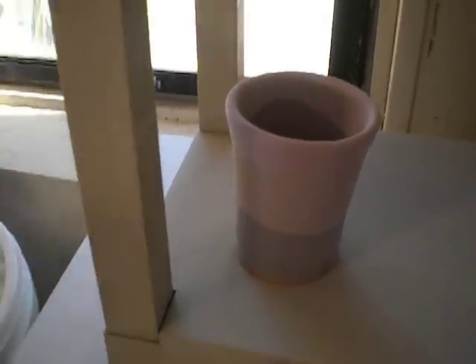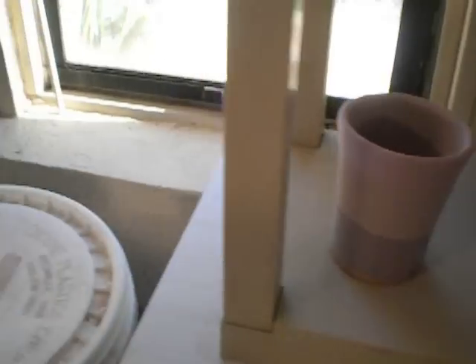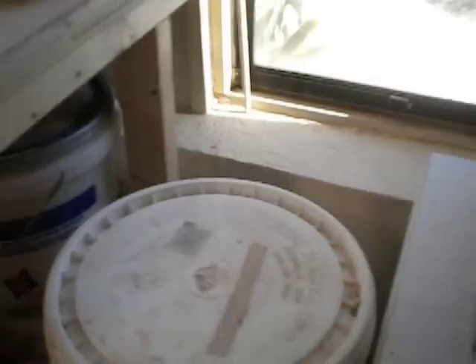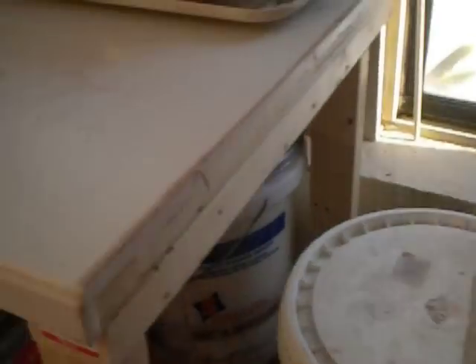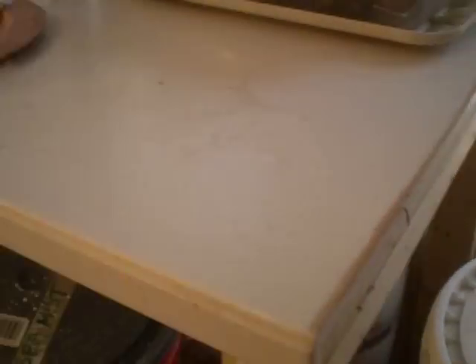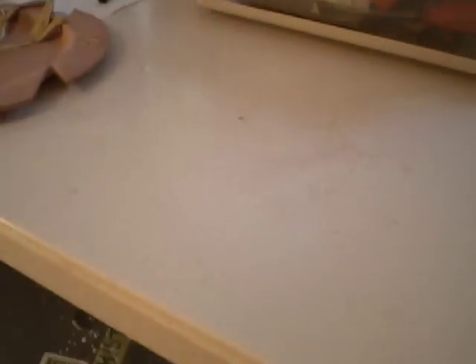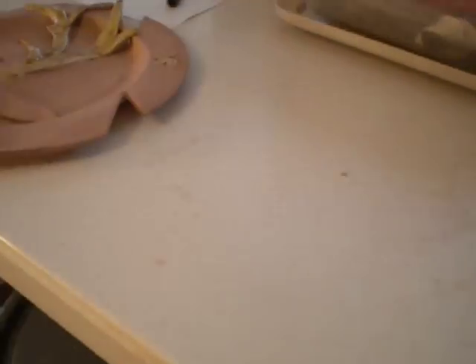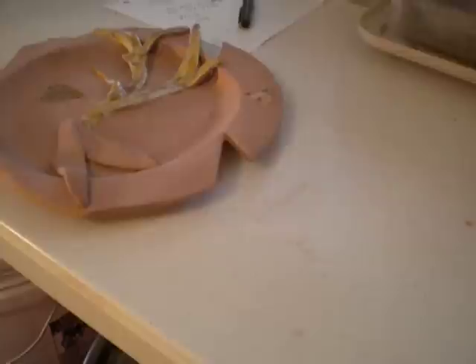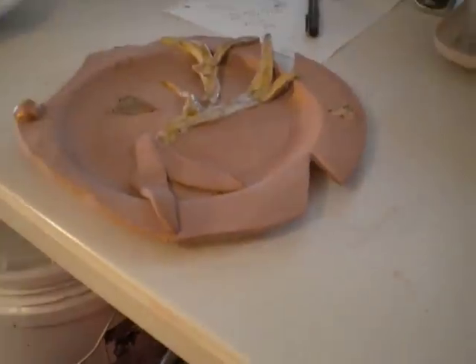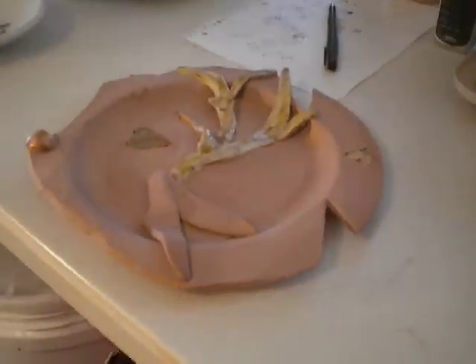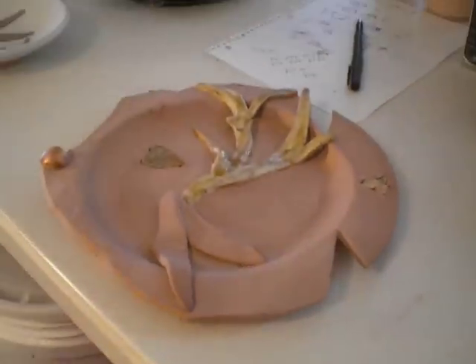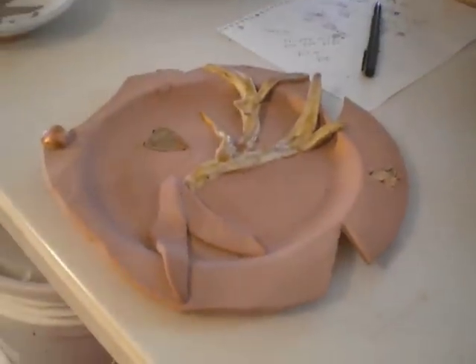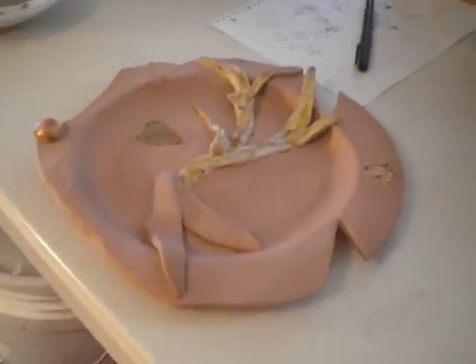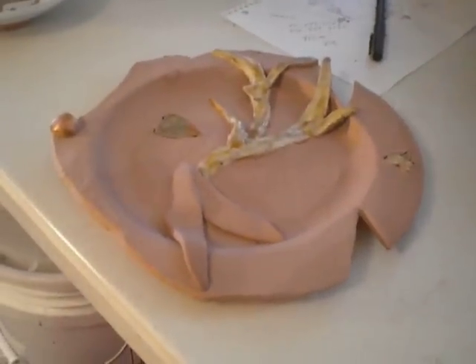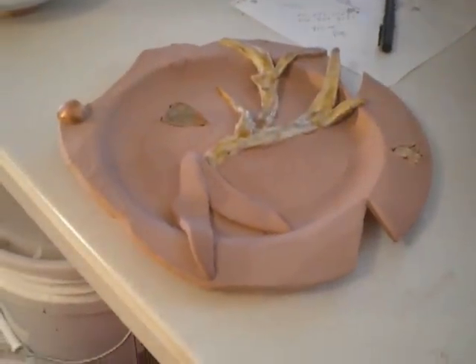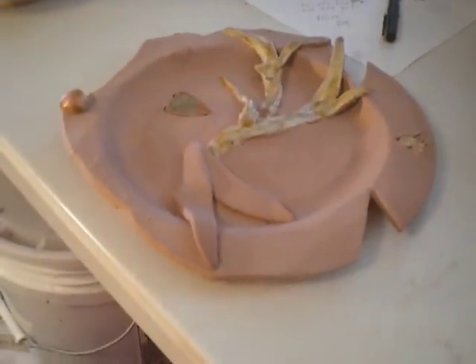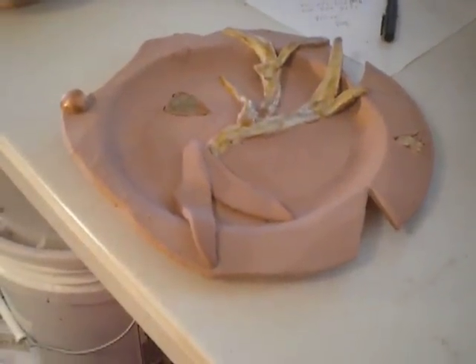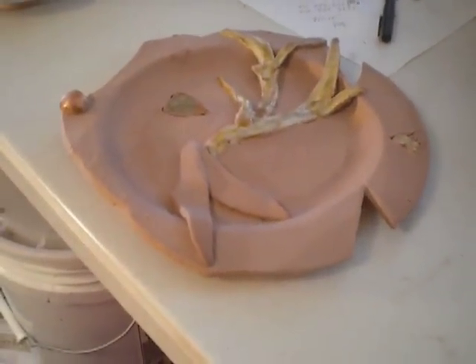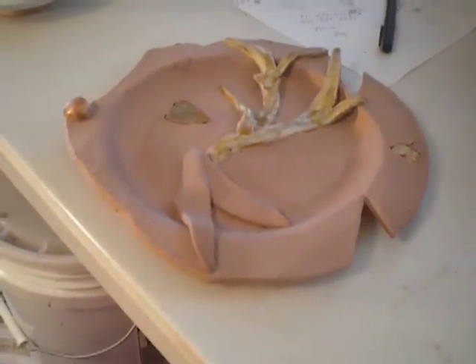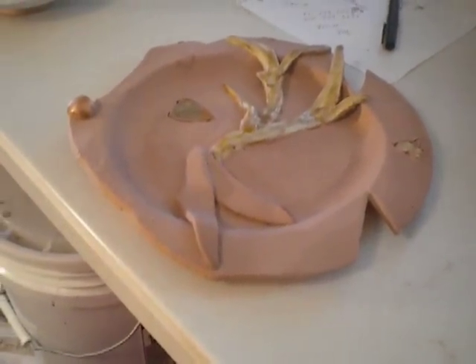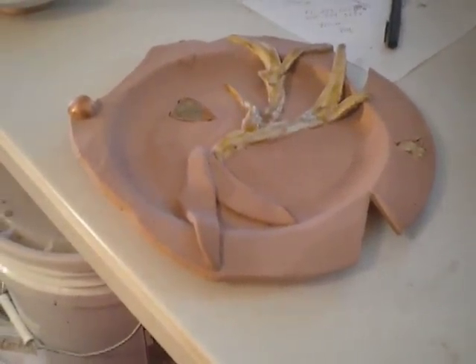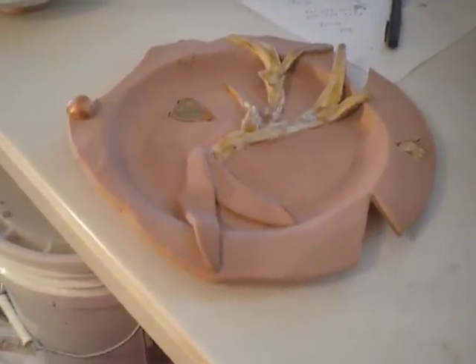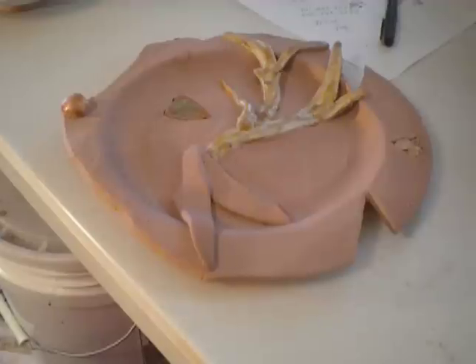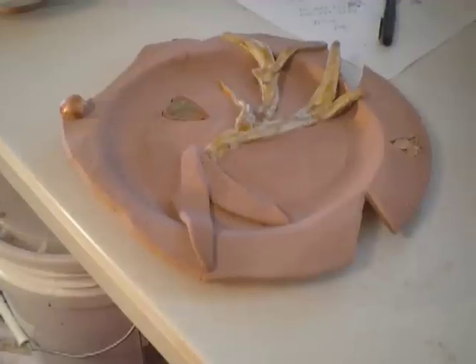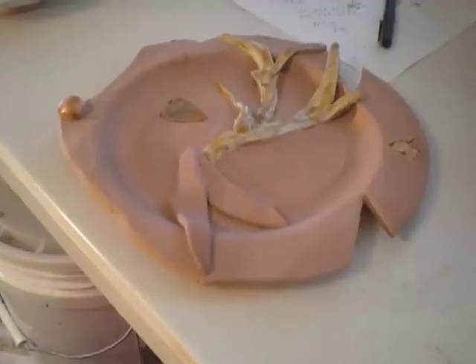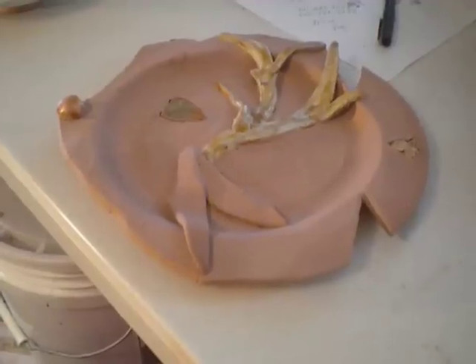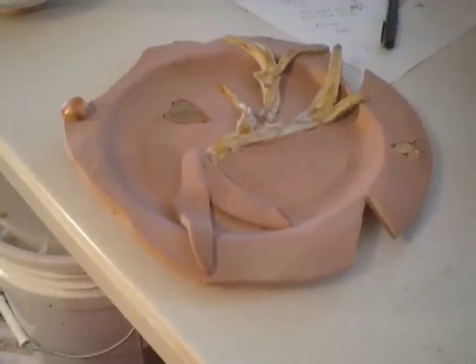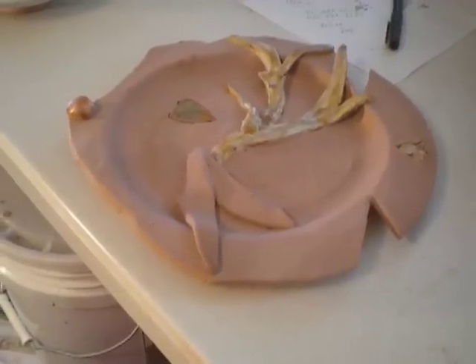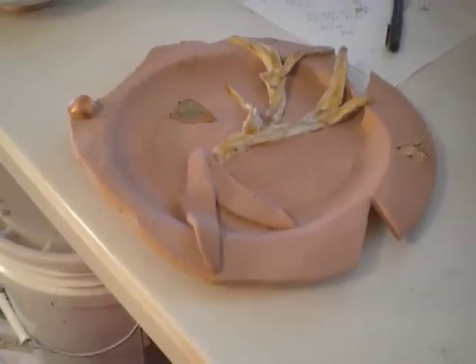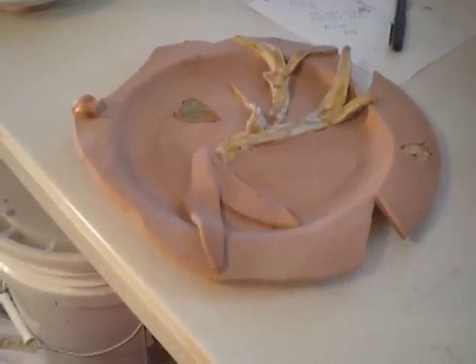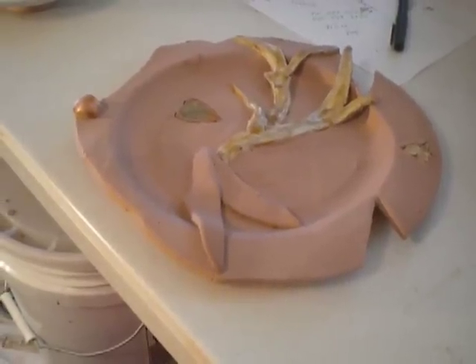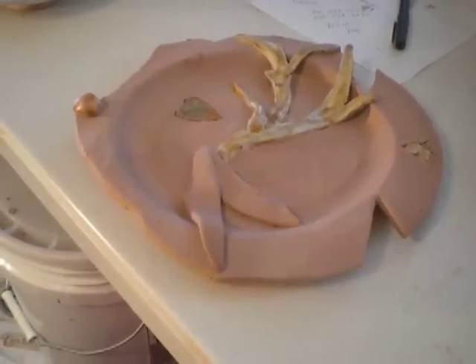And then I did the final glazing for my friend Virginia. This is her fish plate — she calls it Rudolph the Red Nose Fish Plate. So I'm really looking forward to seeing how this comes out.